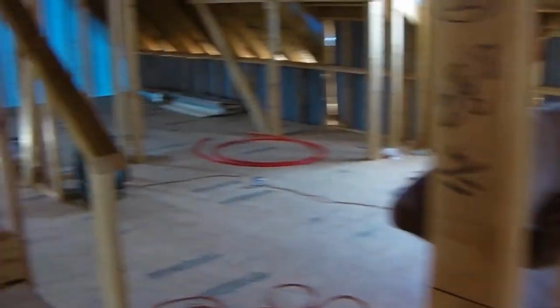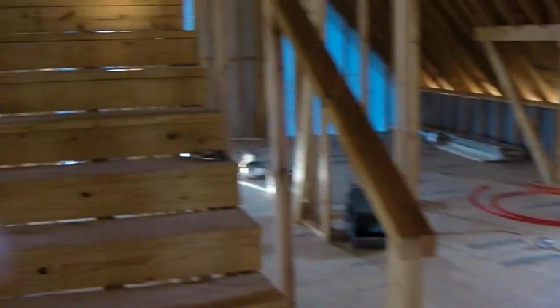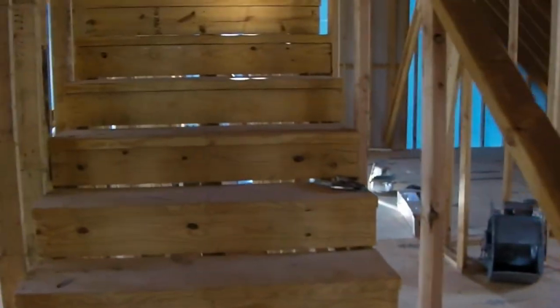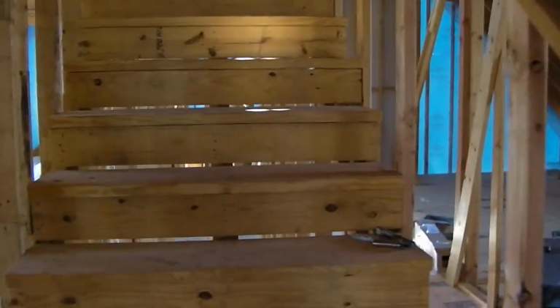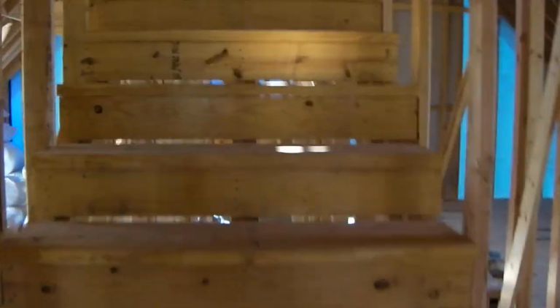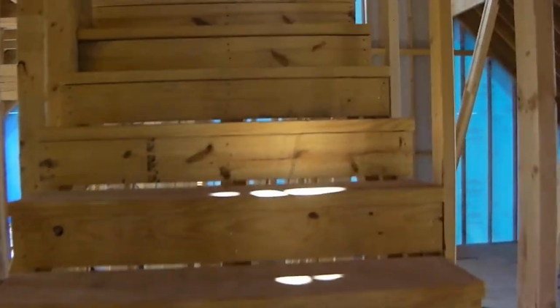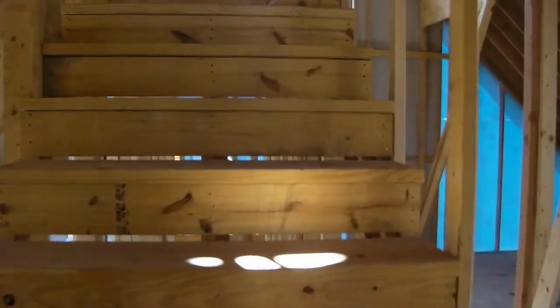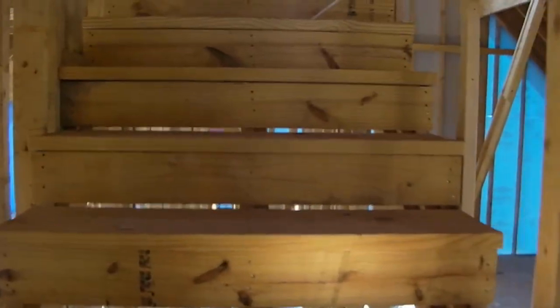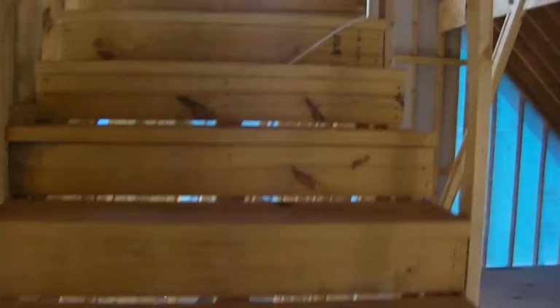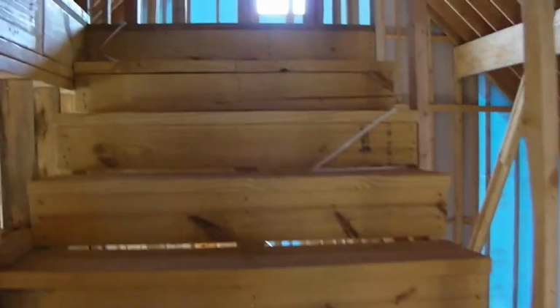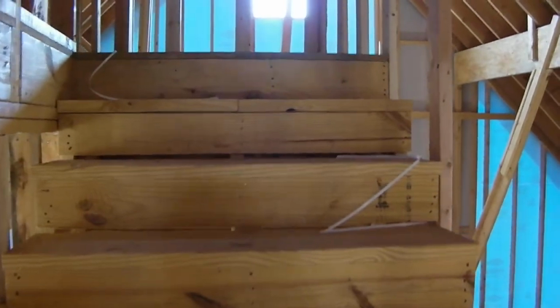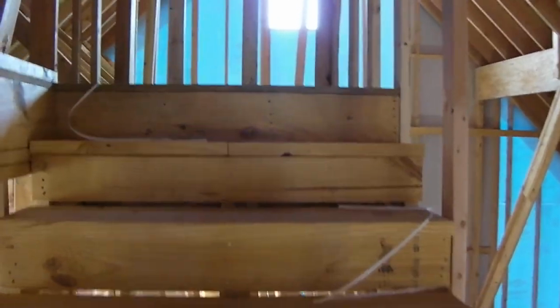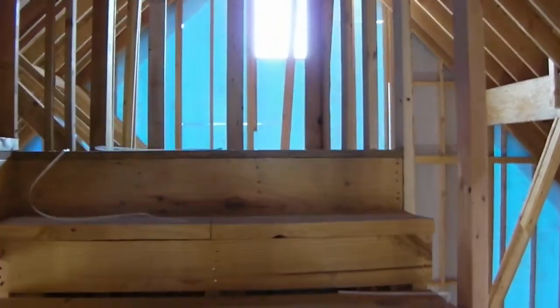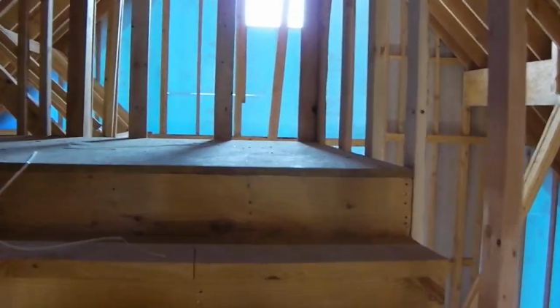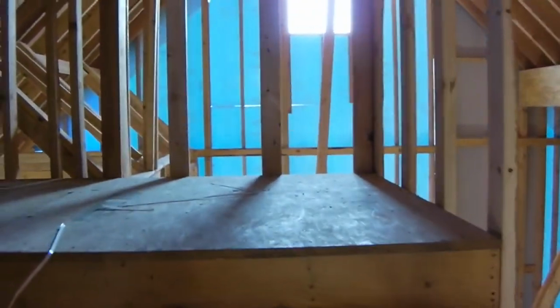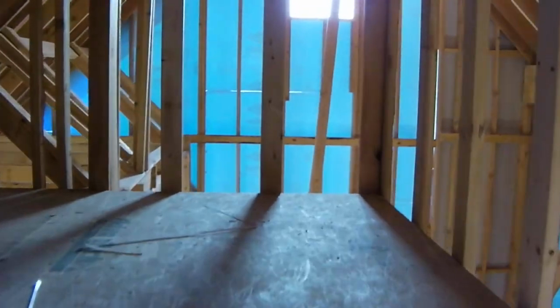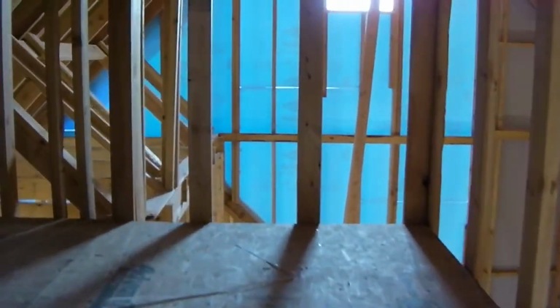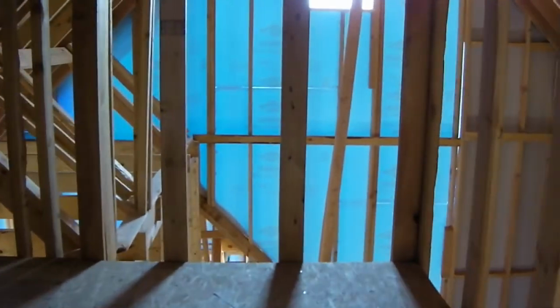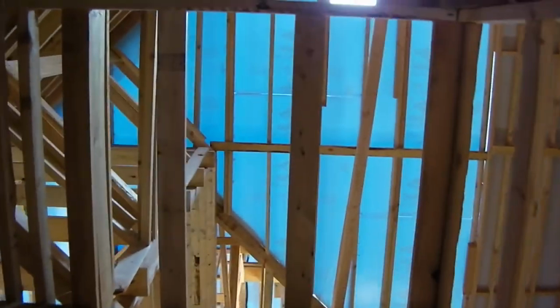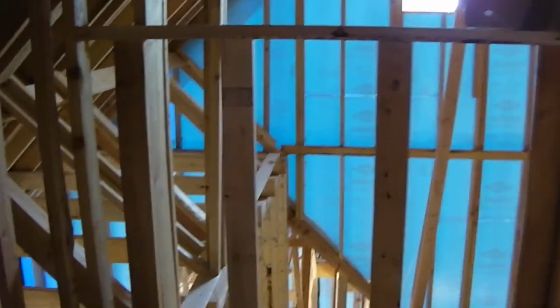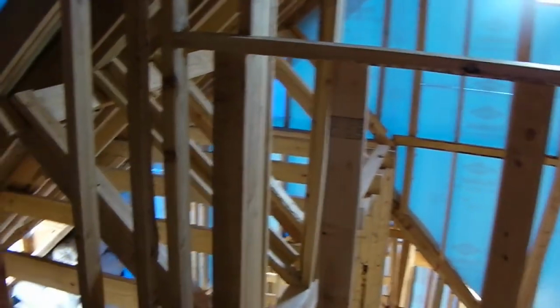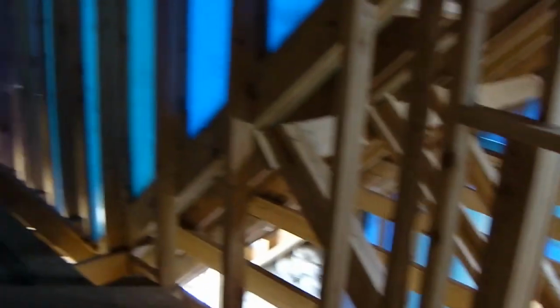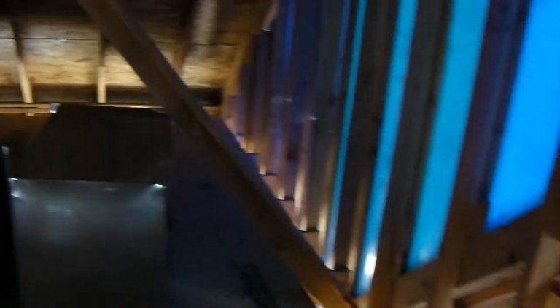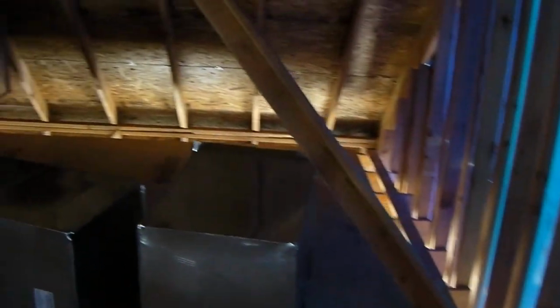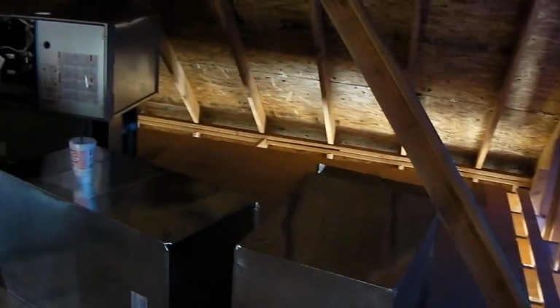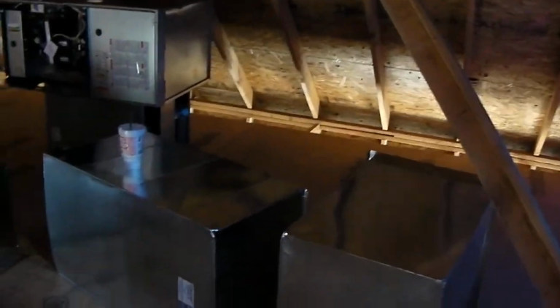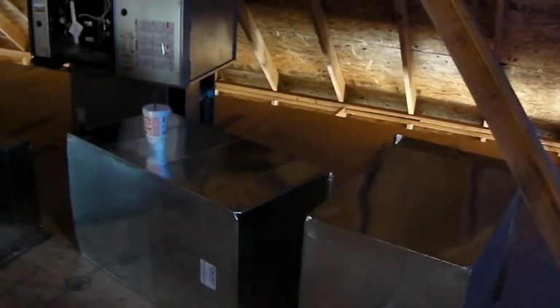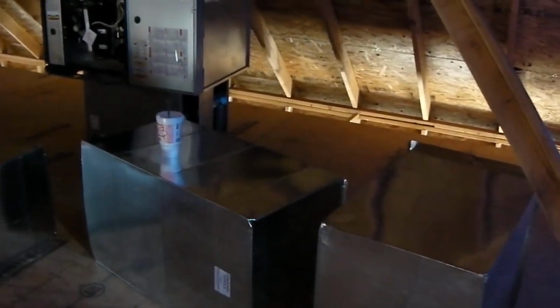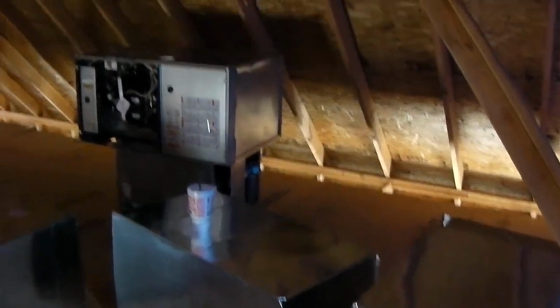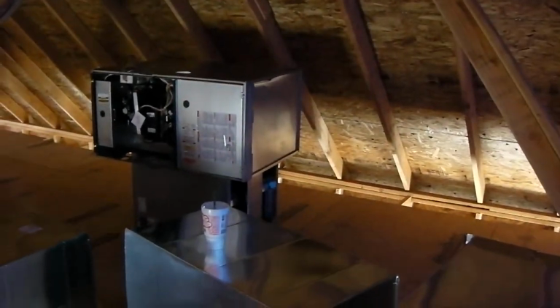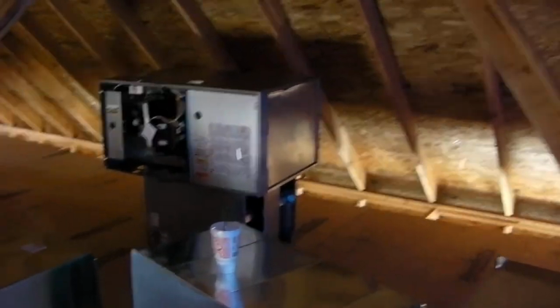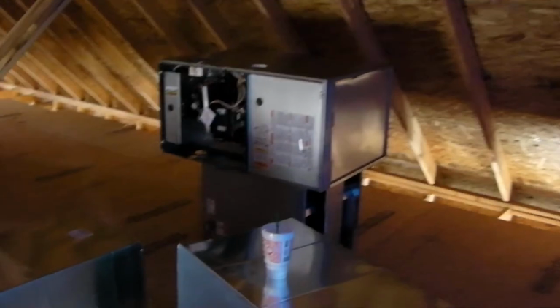I'm going to give you a little tour up this stair. Both of our furnaces are going in our upper attic. We did that so that we could shorten the duct runs as much as possible. So here's the plenums and the HVAC furnace equipment.